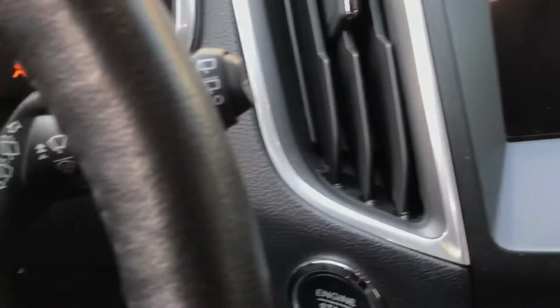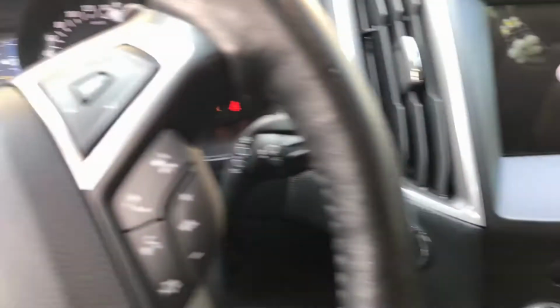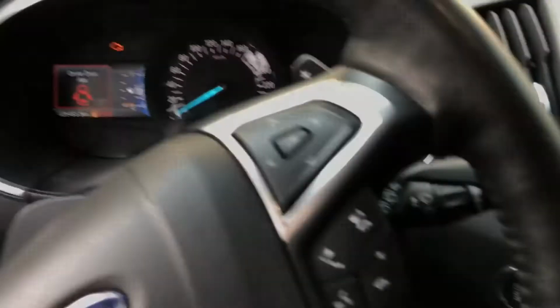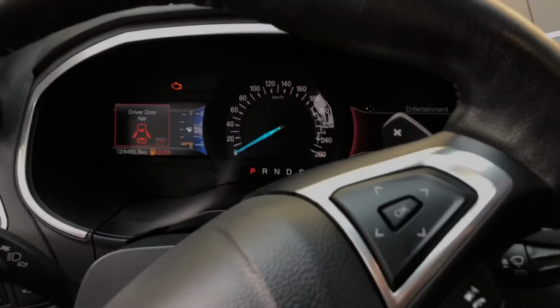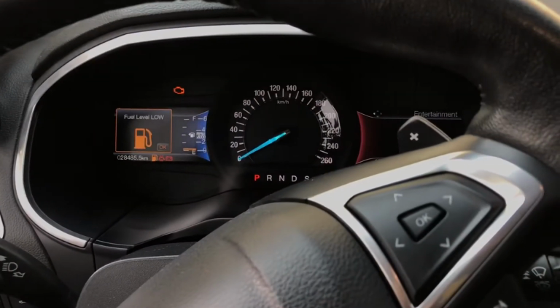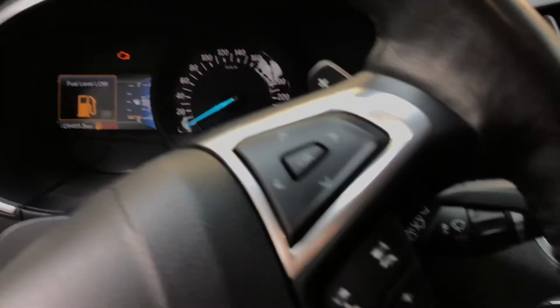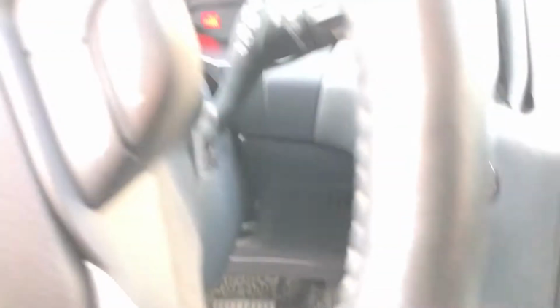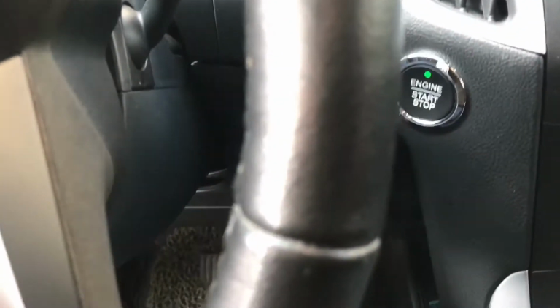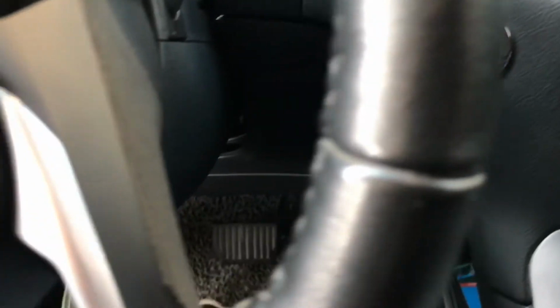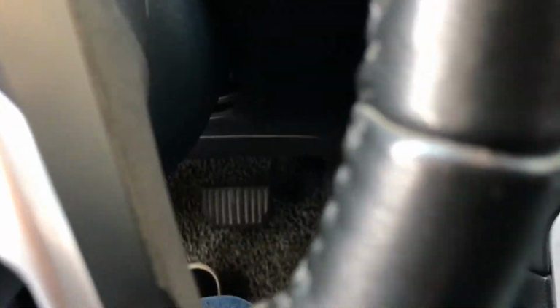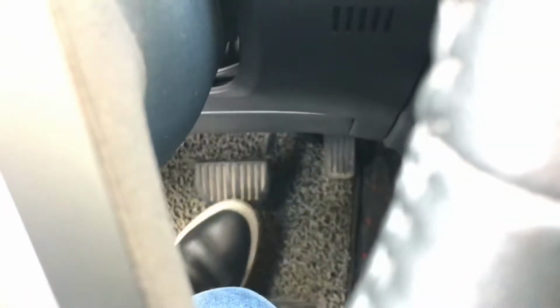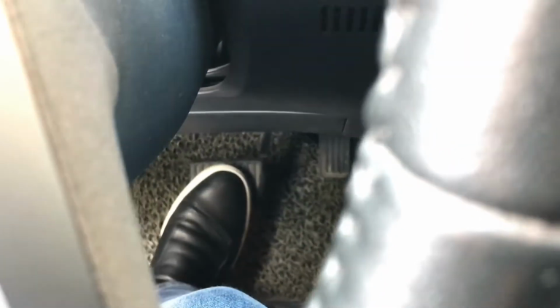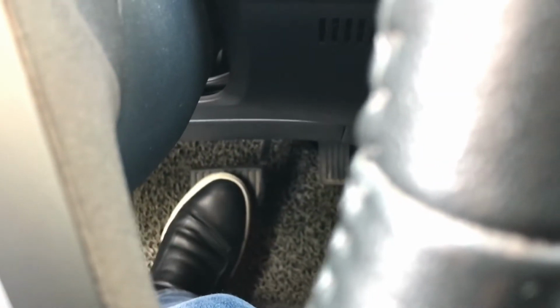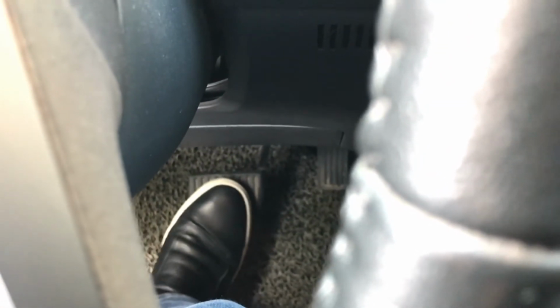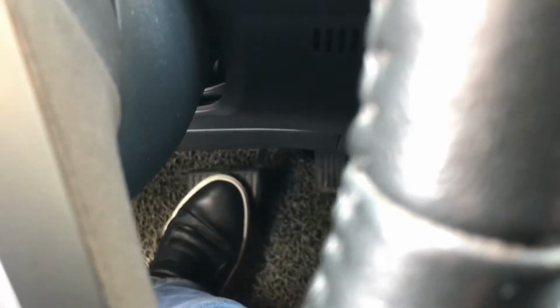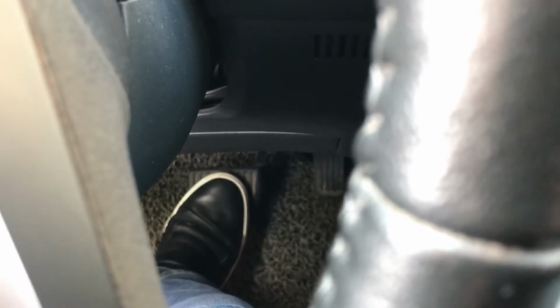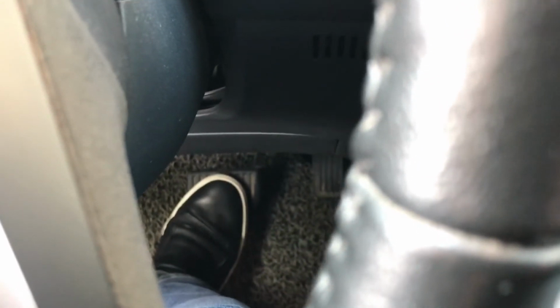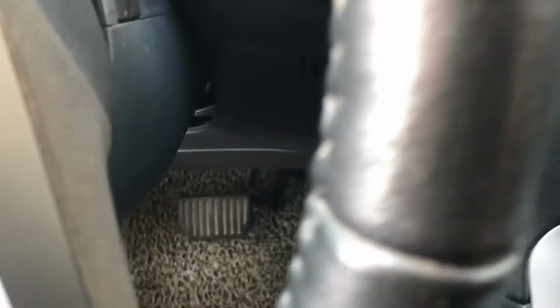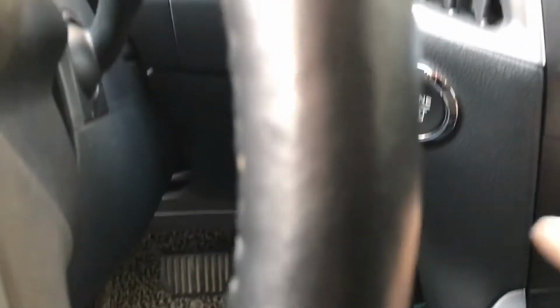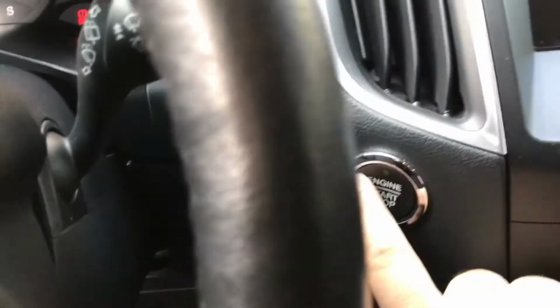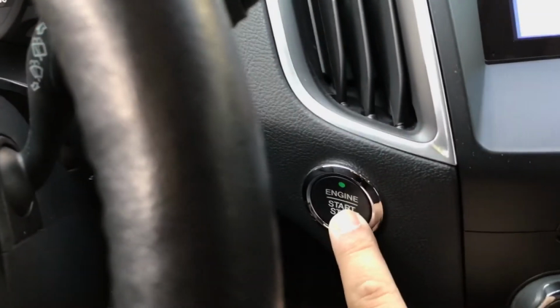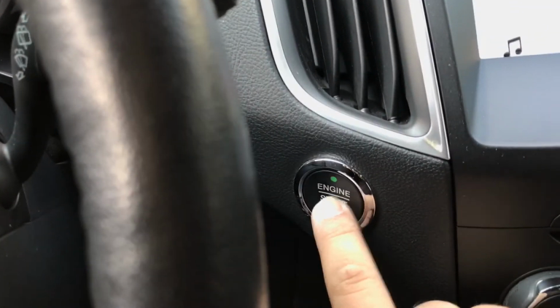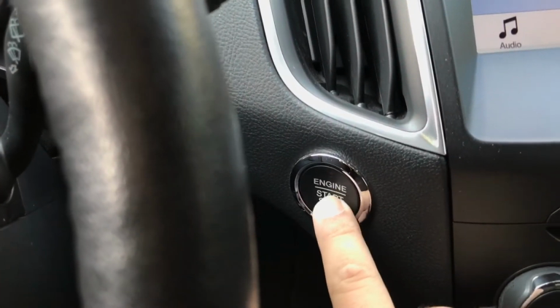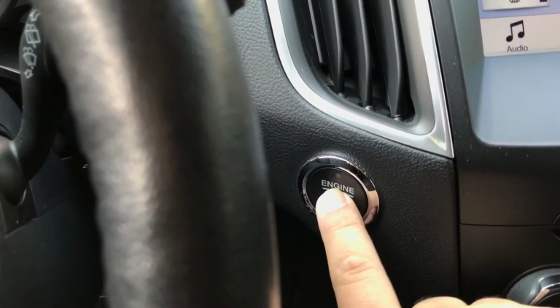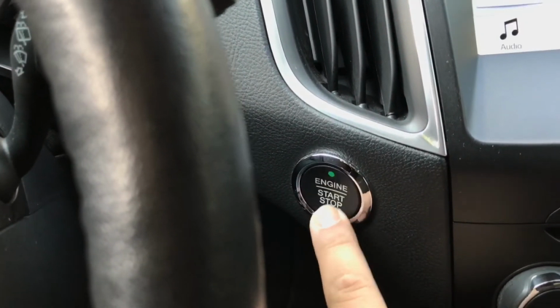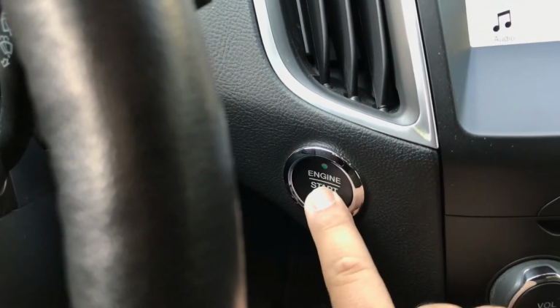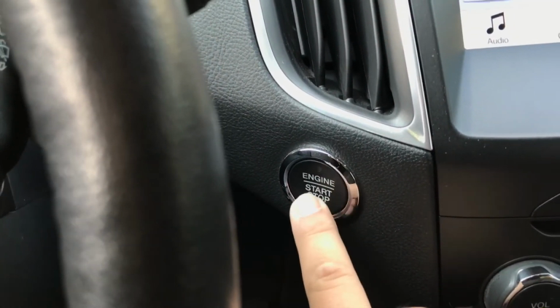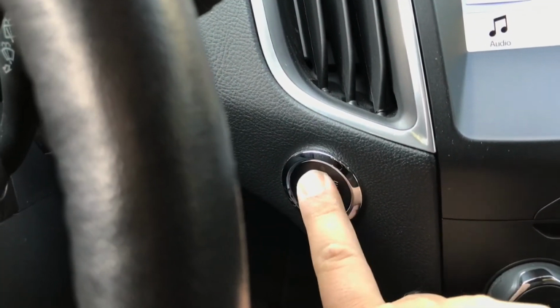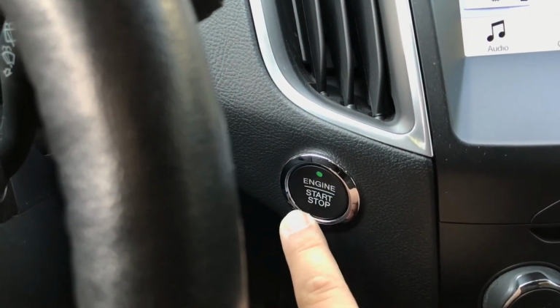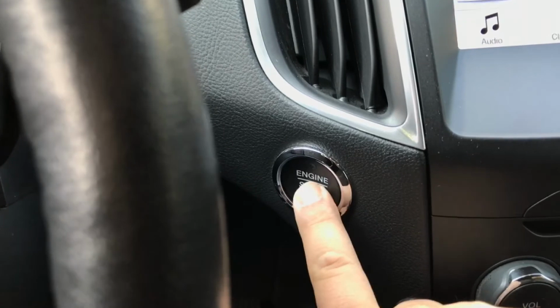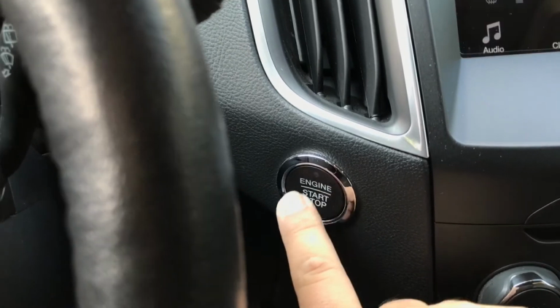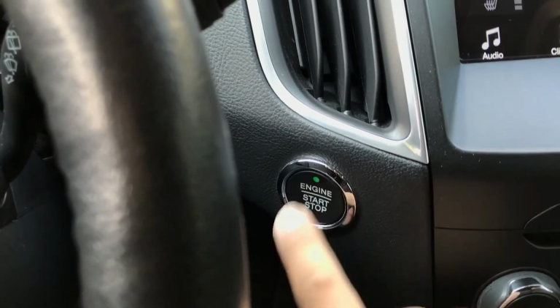With ignition on, press the brake pedal again one time, release, then press three times again — one, two, three.